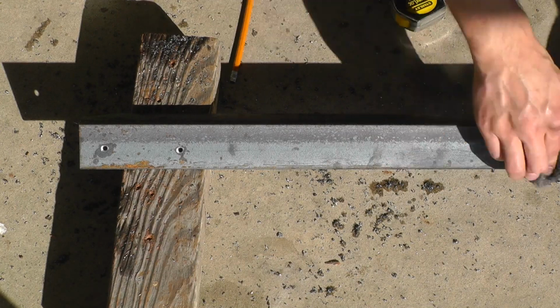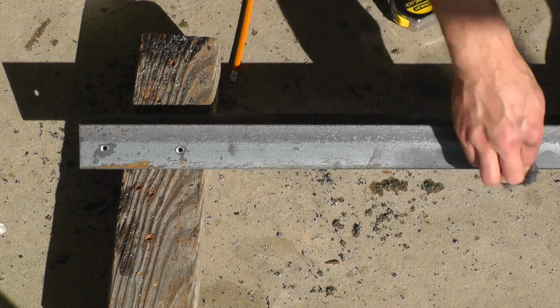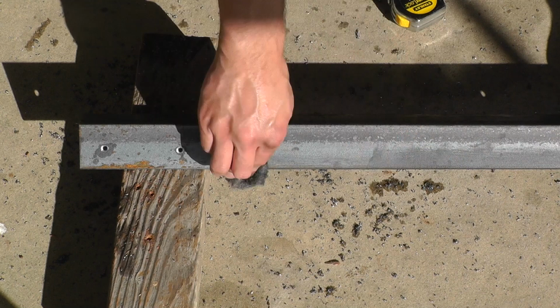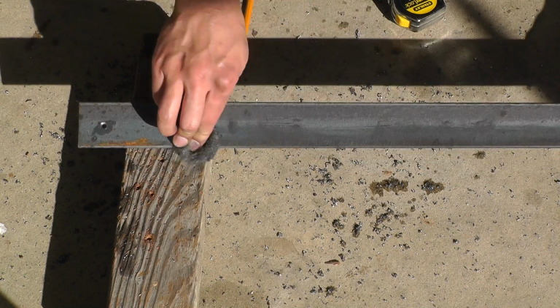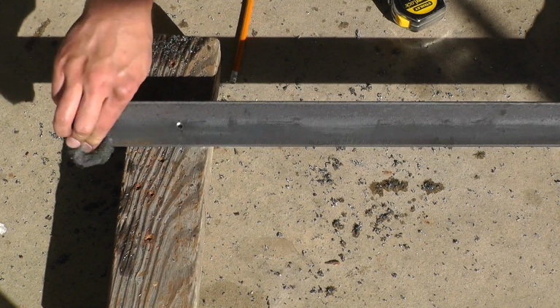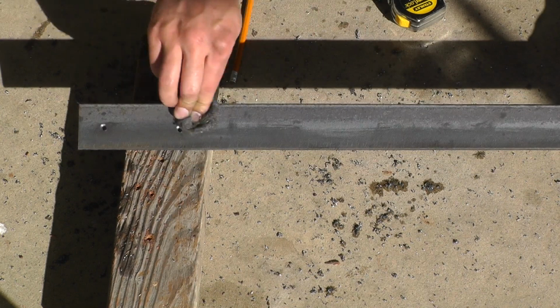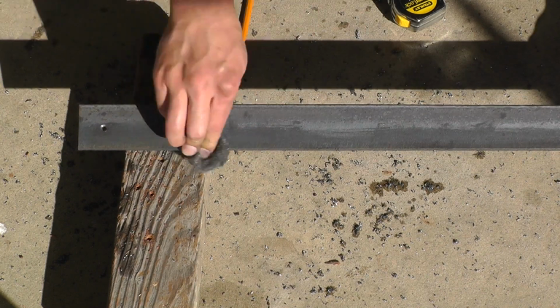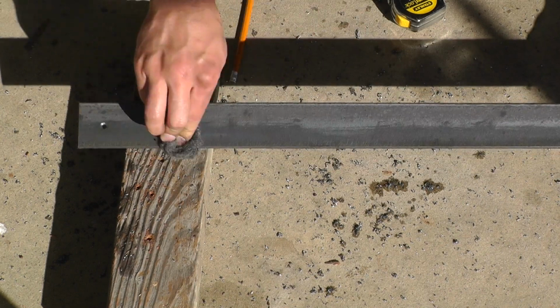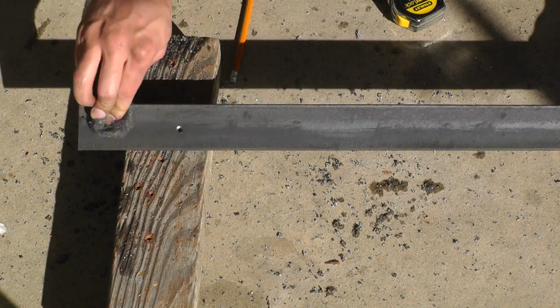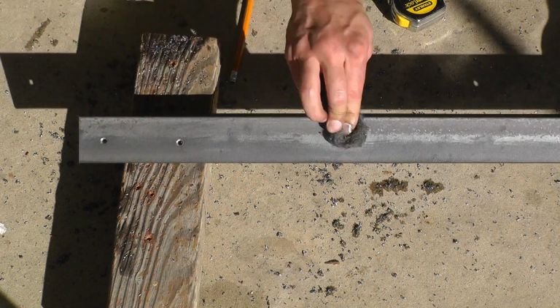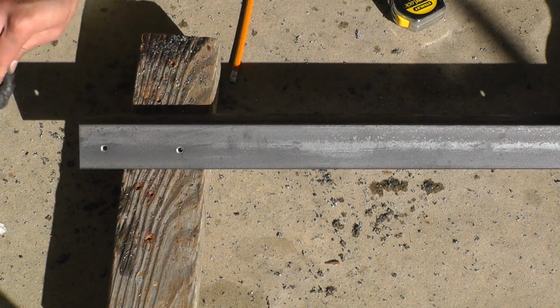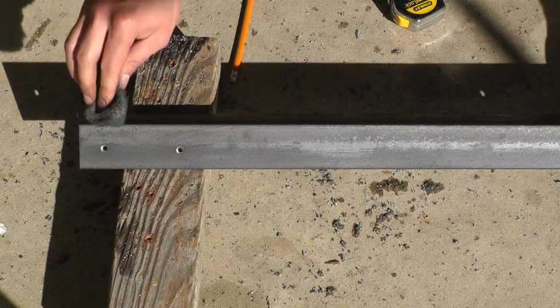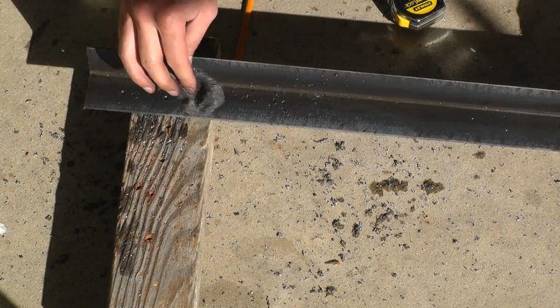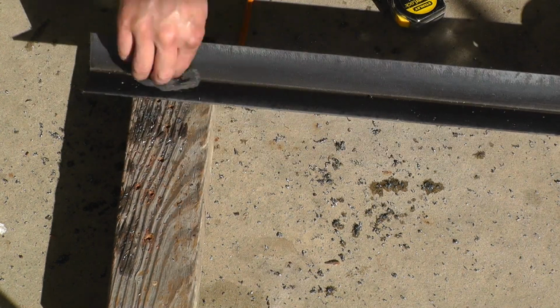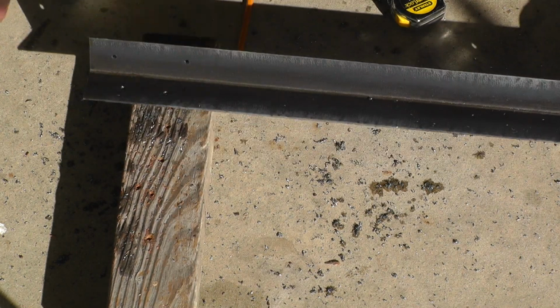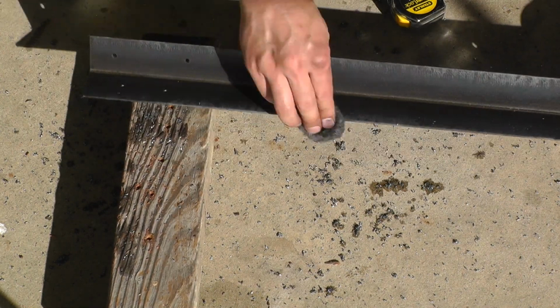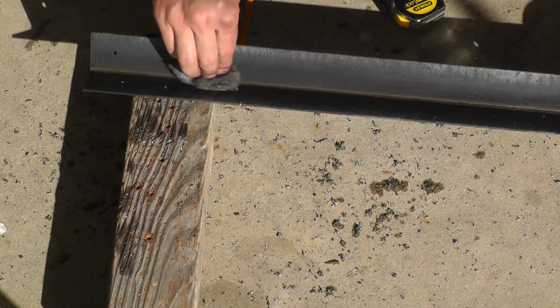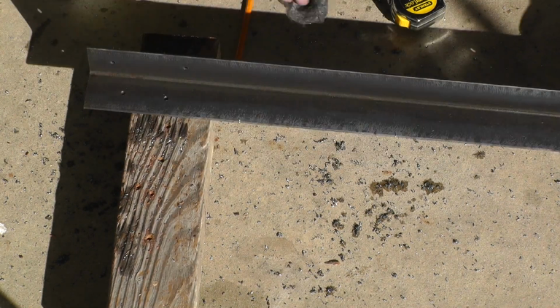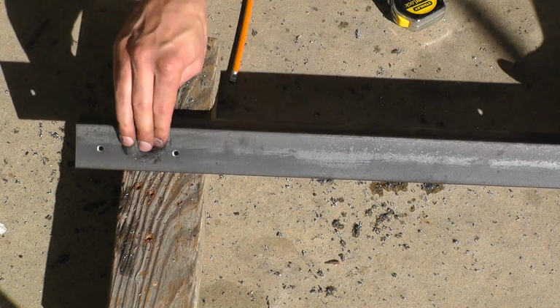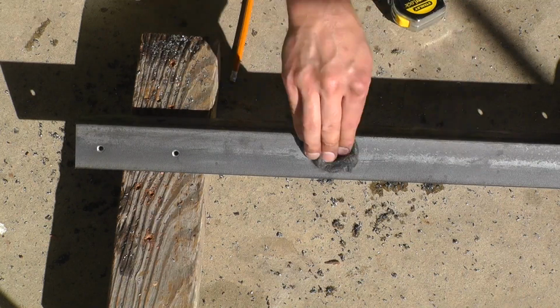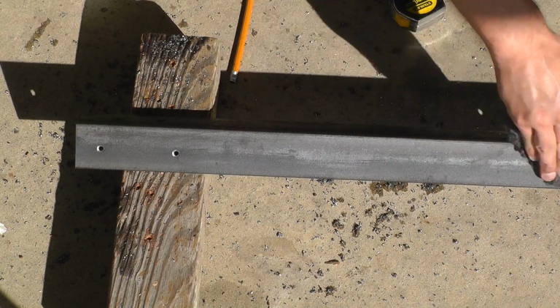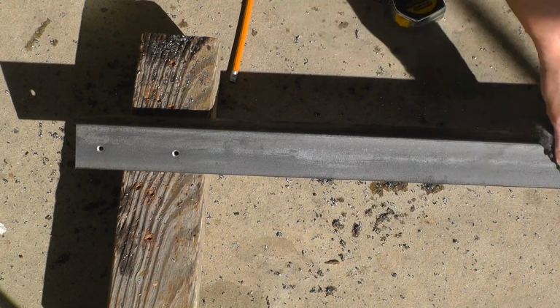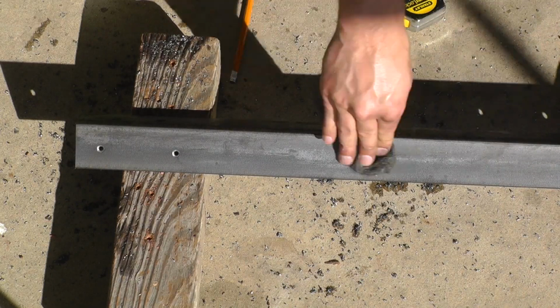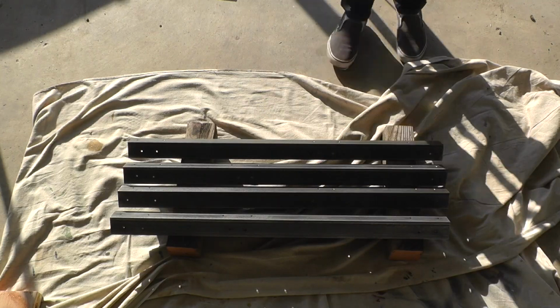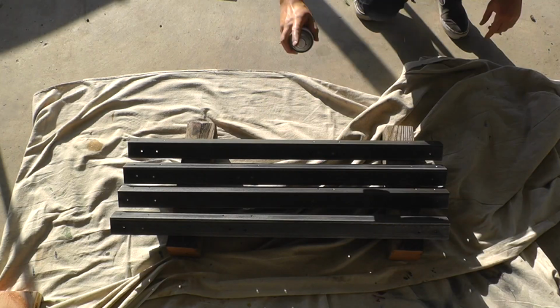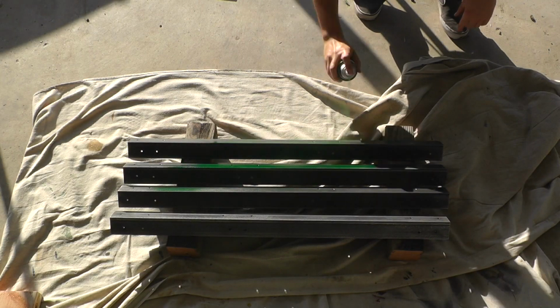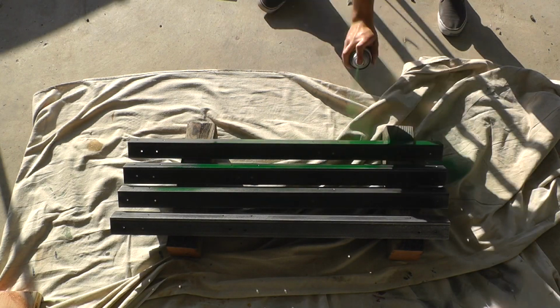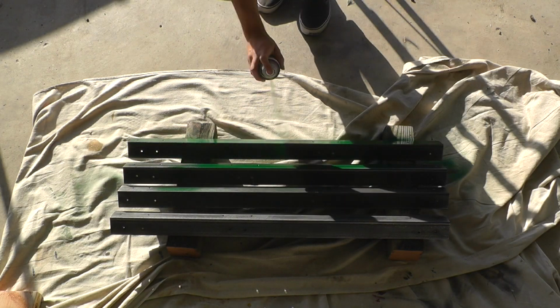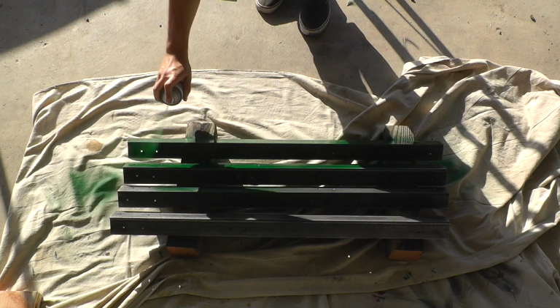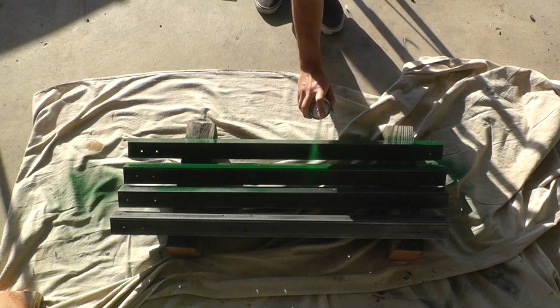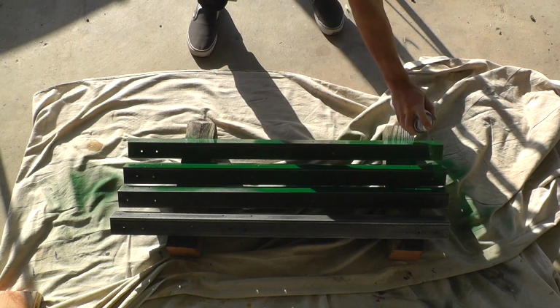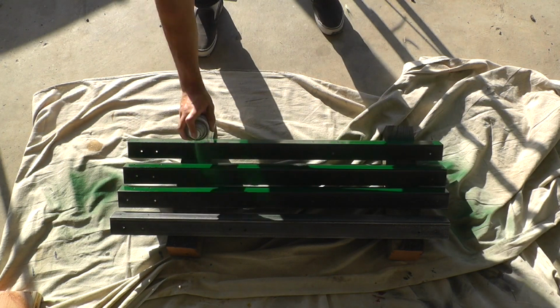I'm going to get my angle irons ready for painting by cleaning off any rust and dirt with steel wool. Now they're ready for two coats of spray paint.